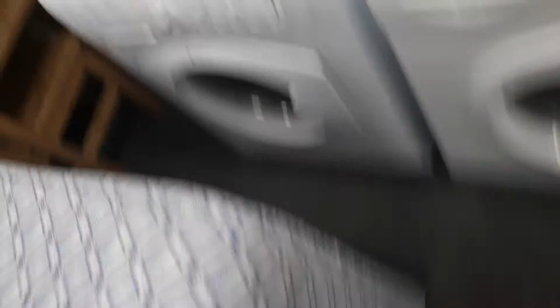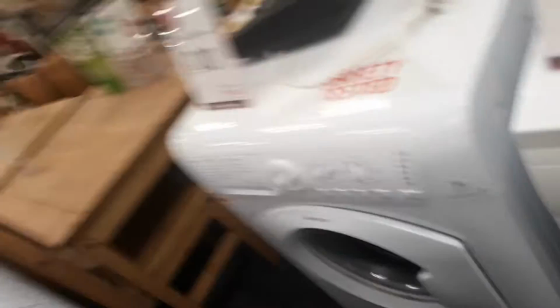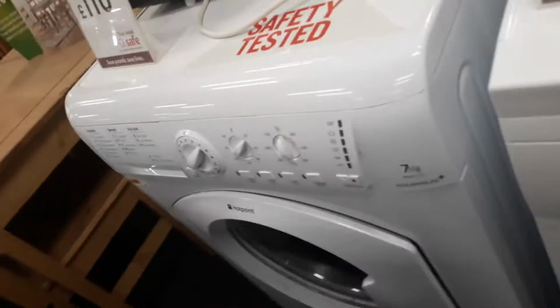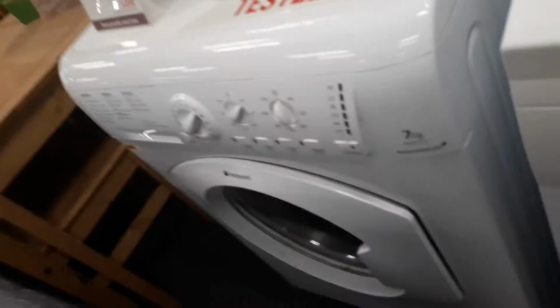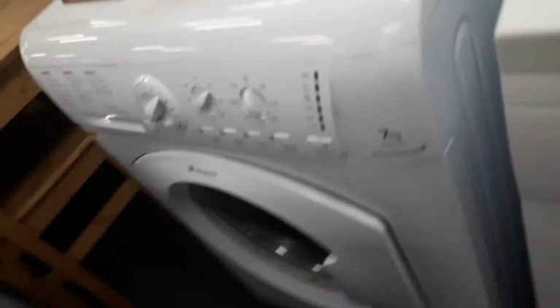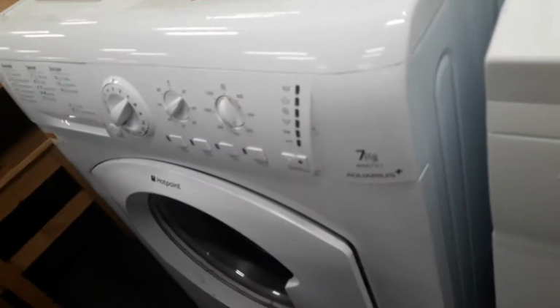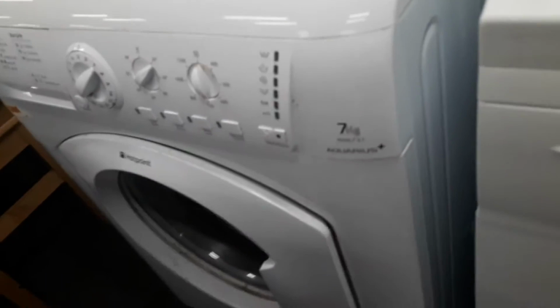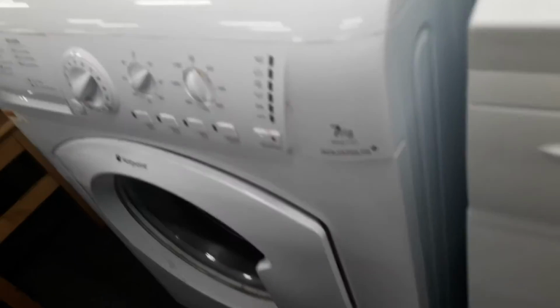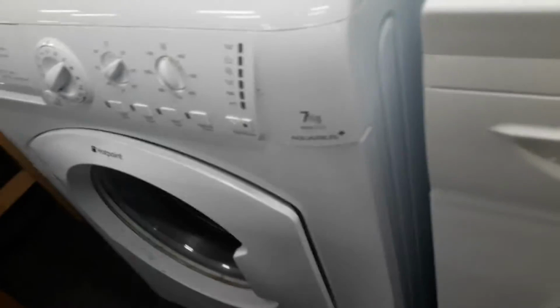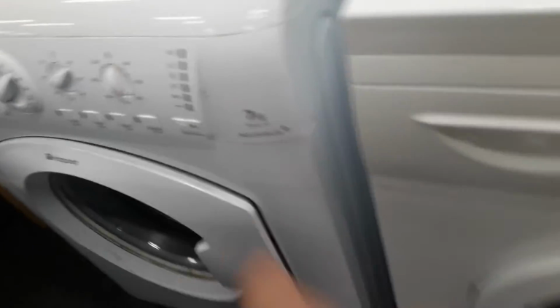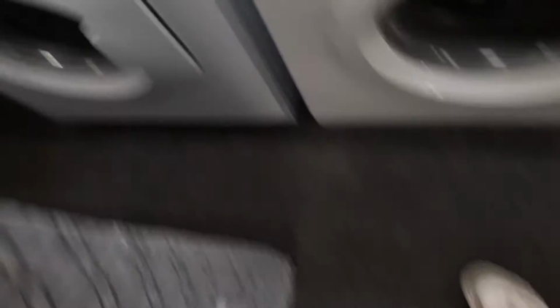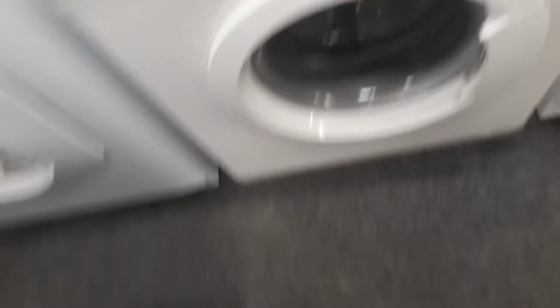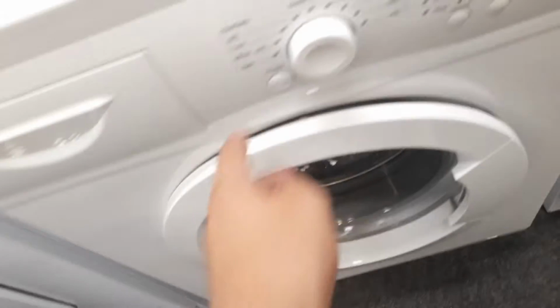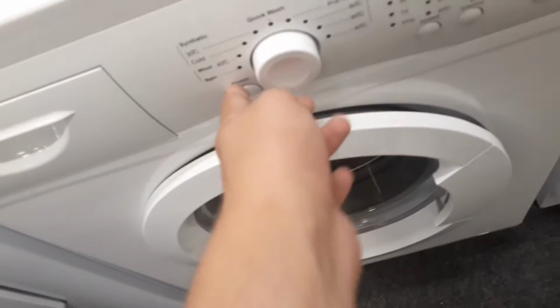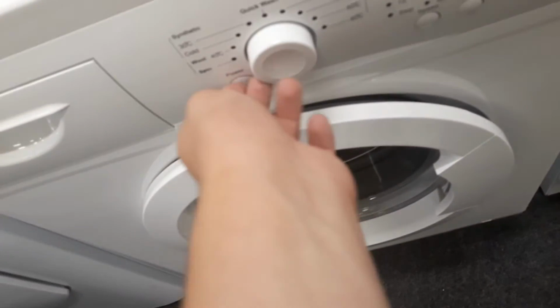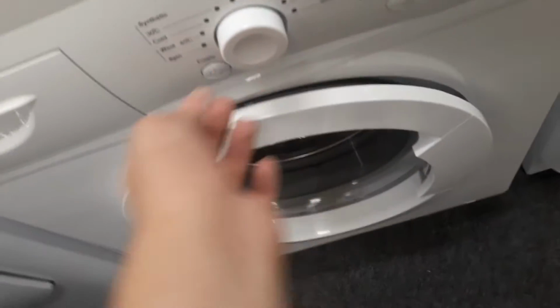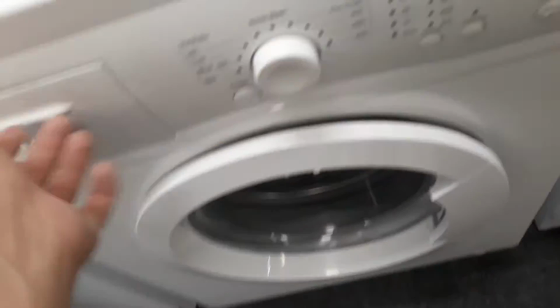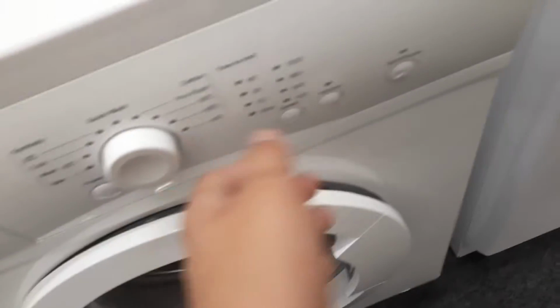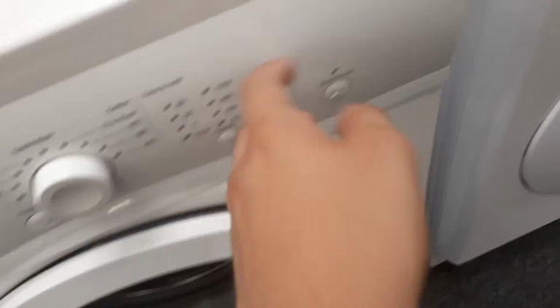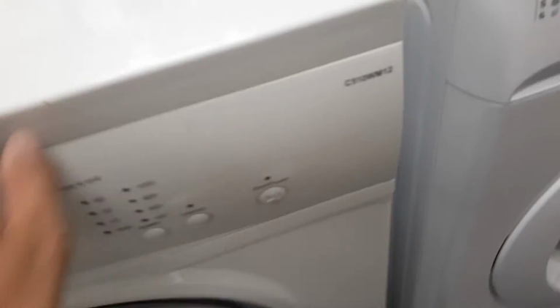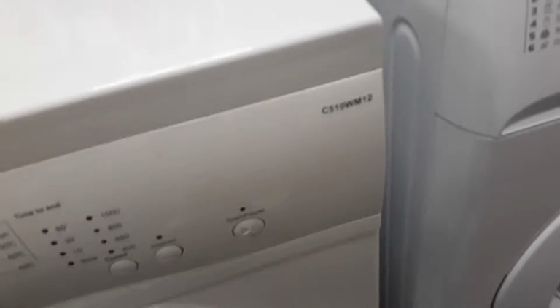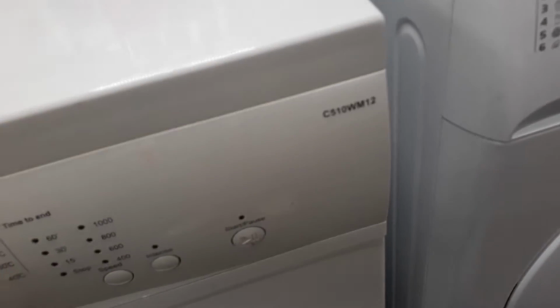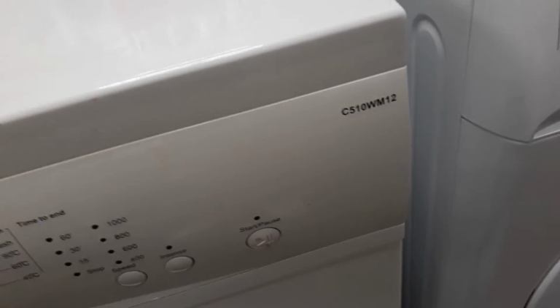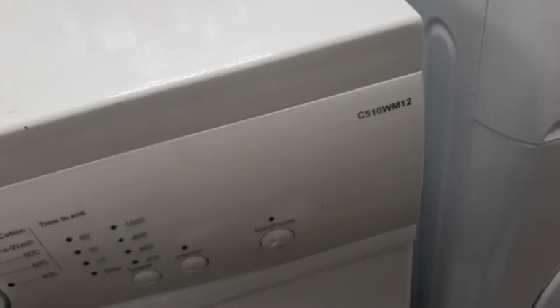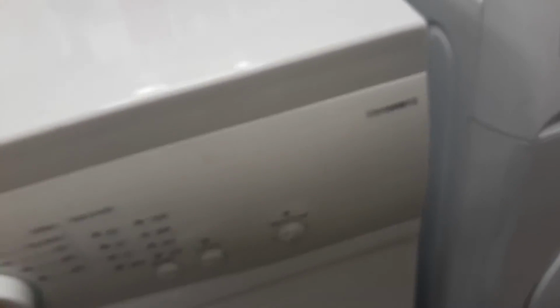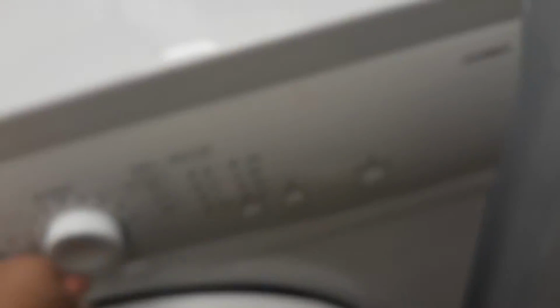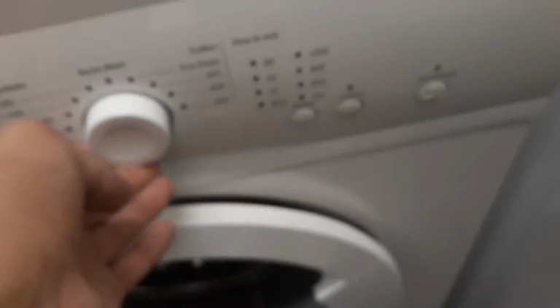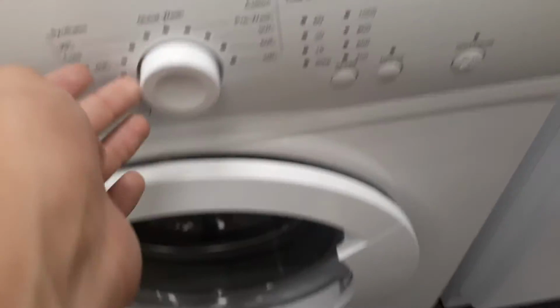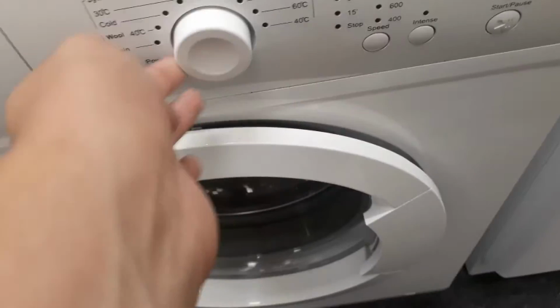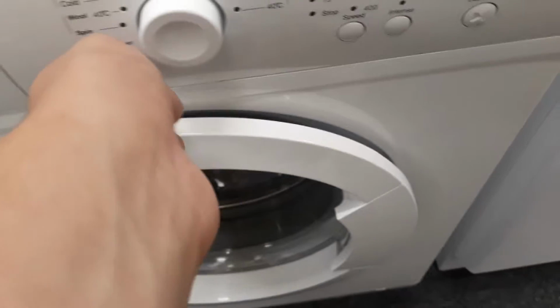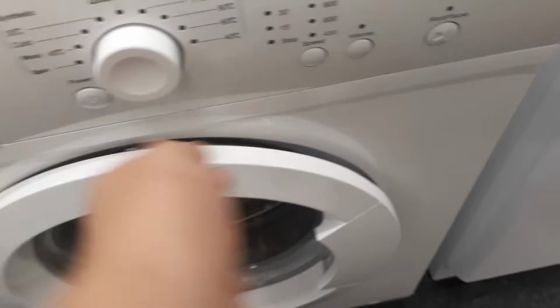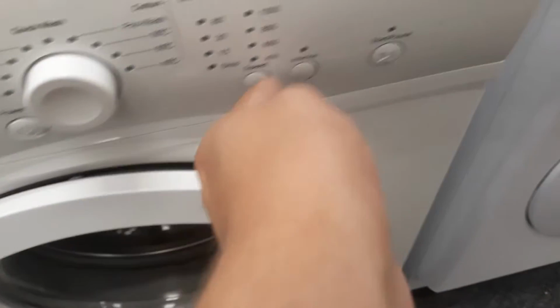There's a Hotpoint WL741 but we've already seen that. Here's a new one, a Curry's Essentials C510WM12, a medium-made machine.